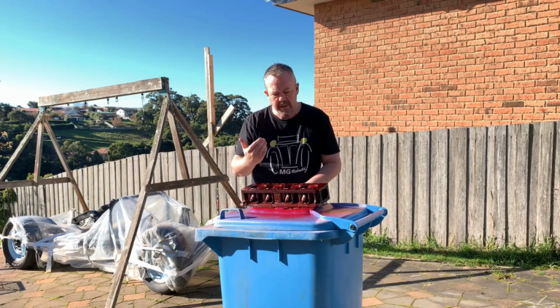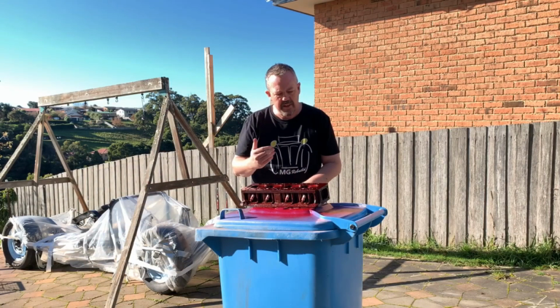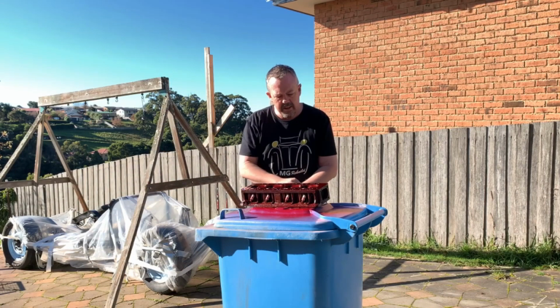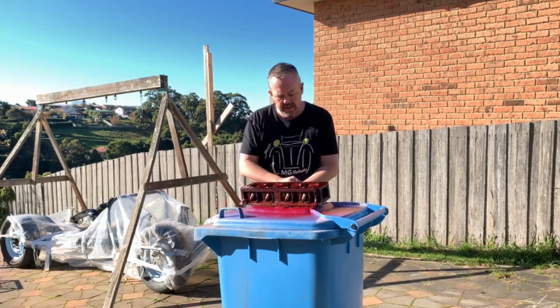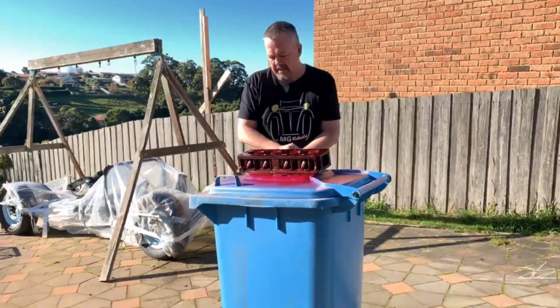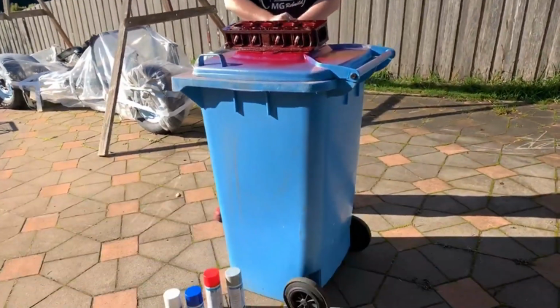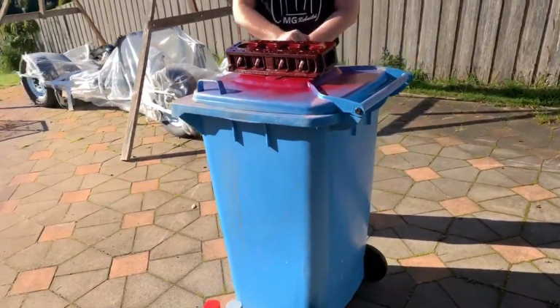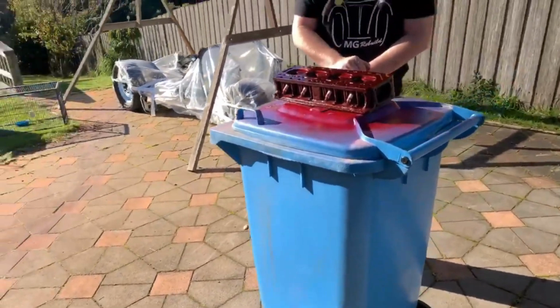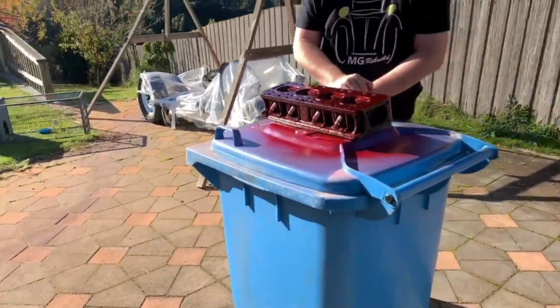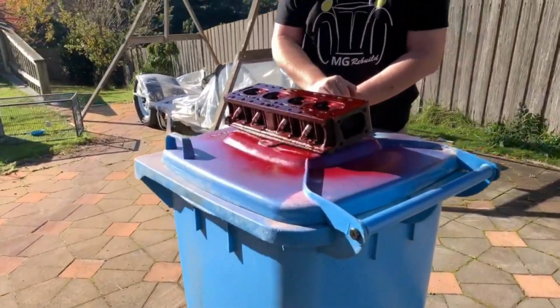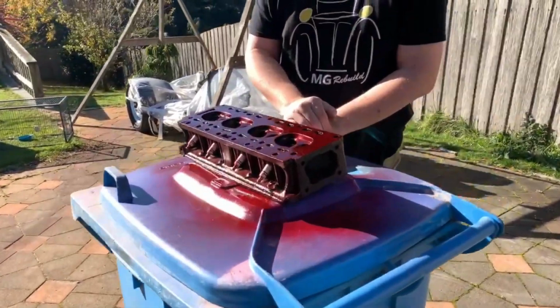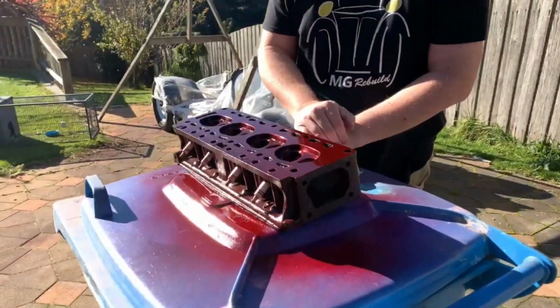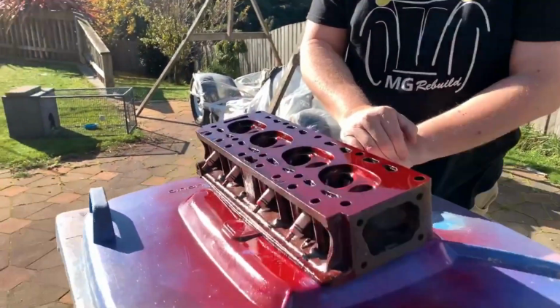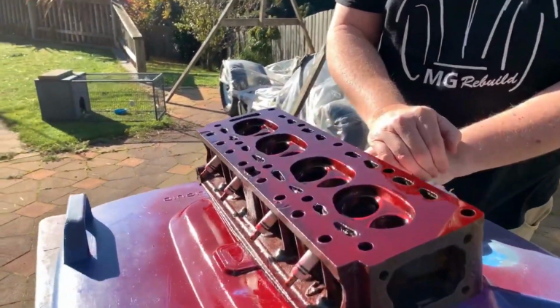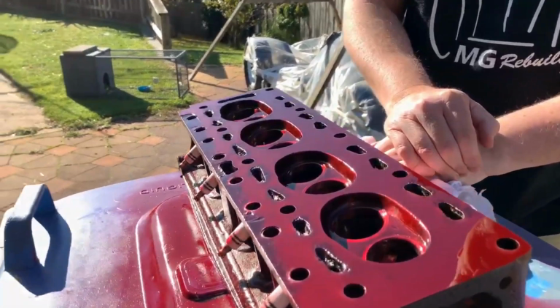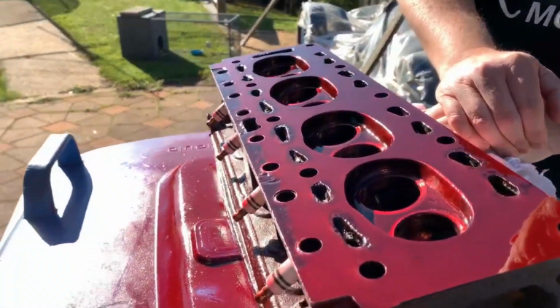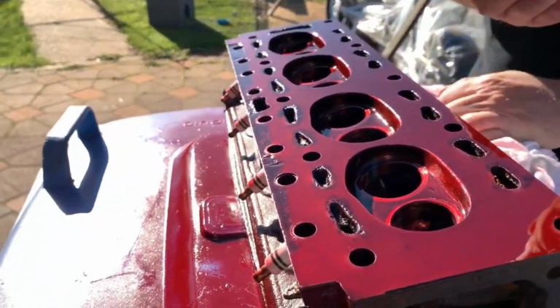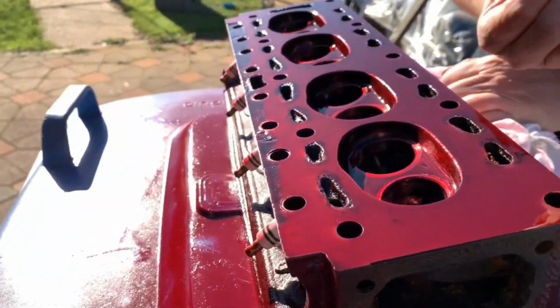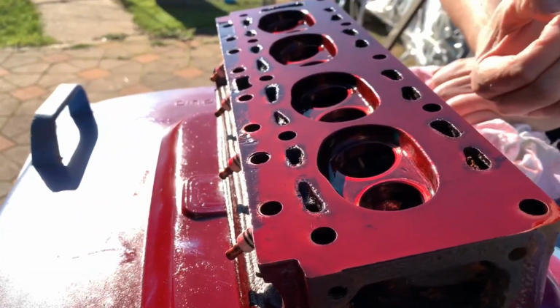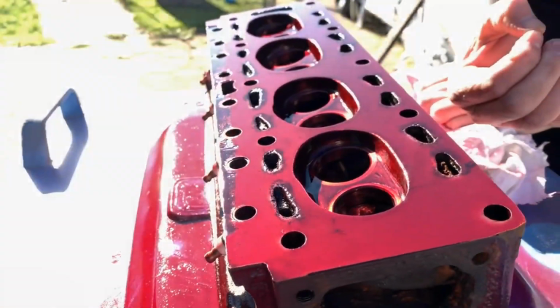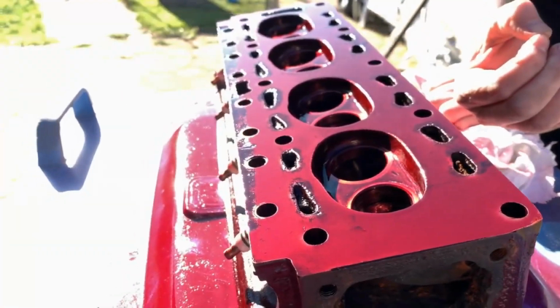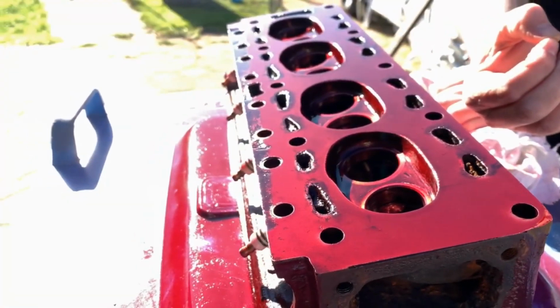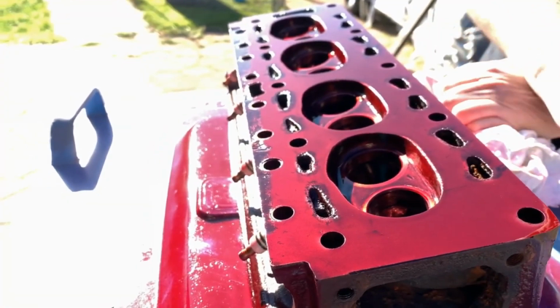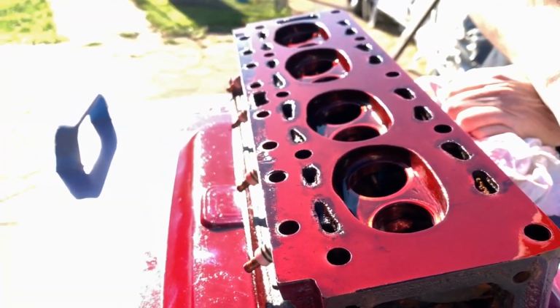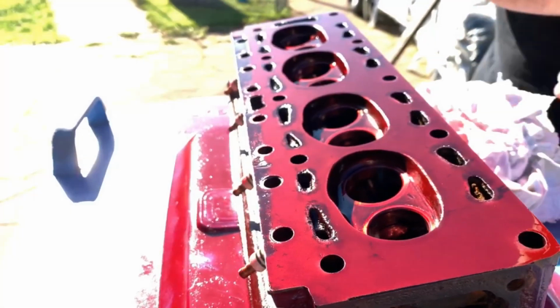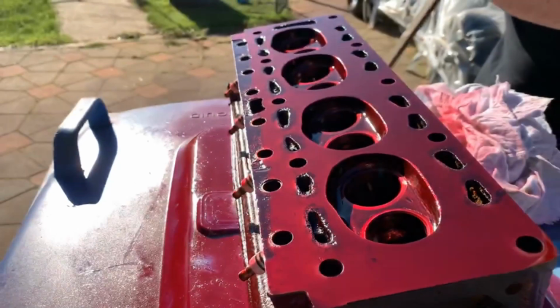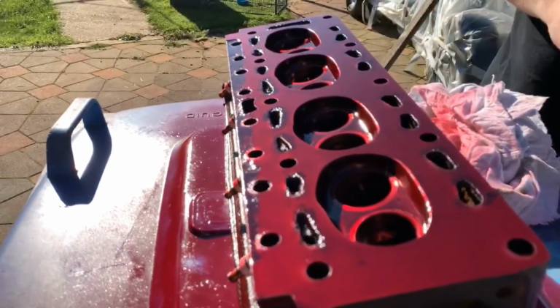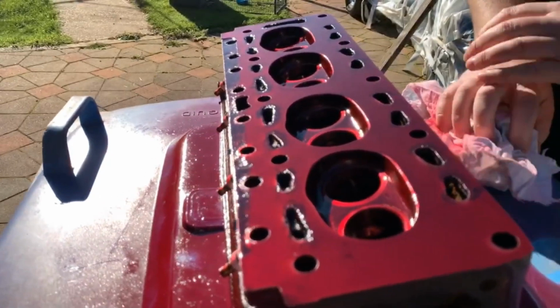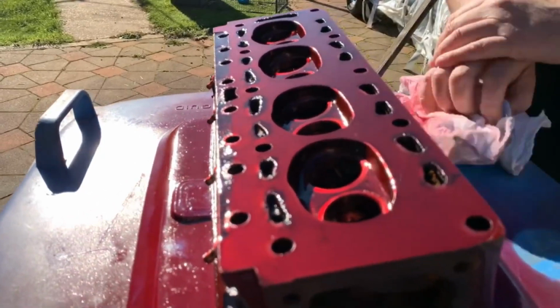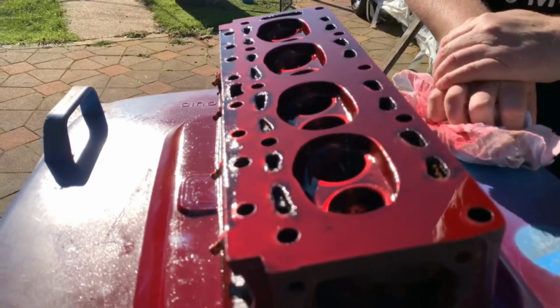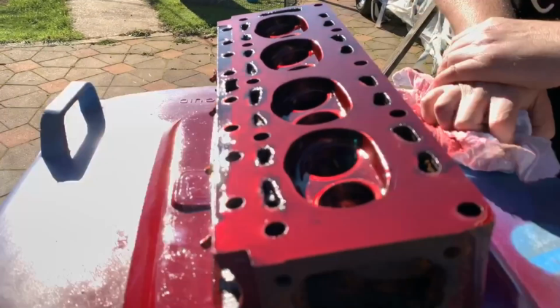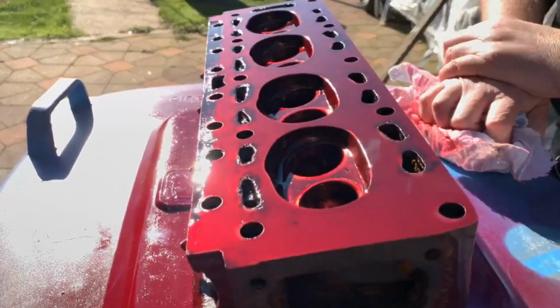Don't forget to always clean your nozzles. We now just let this sit for 10 minutes so the dye can actually penetrate into any cracks. That takes 10 minutes, and then we'll clean that off and develop it.